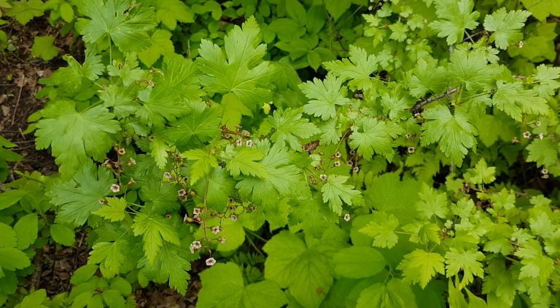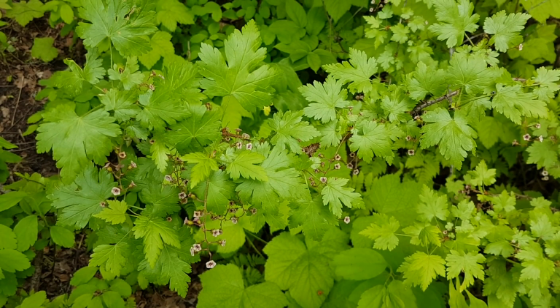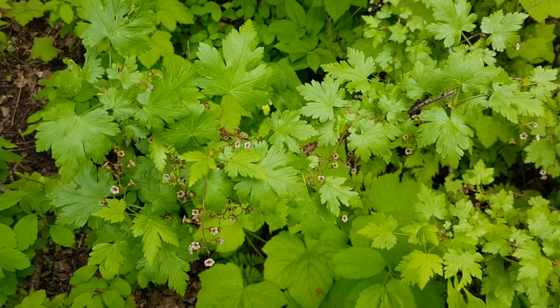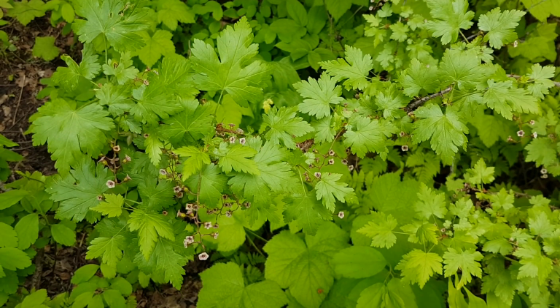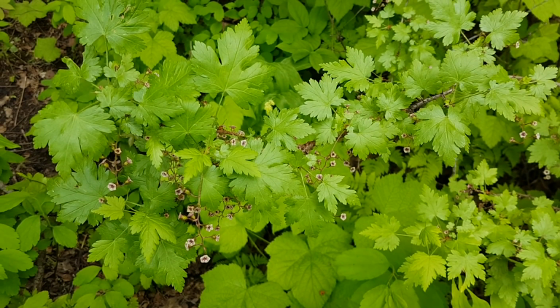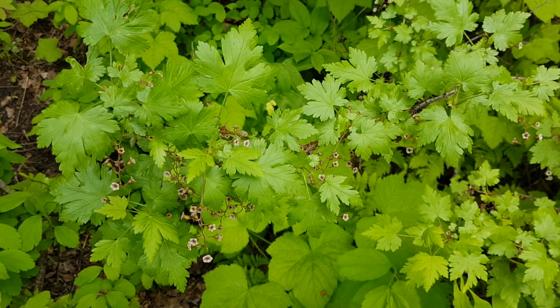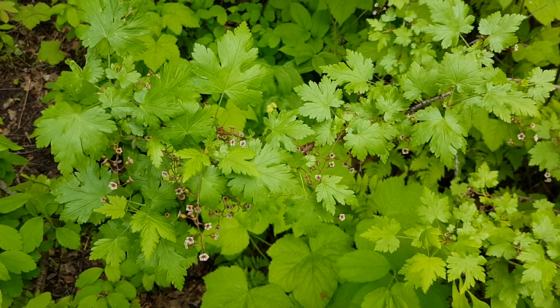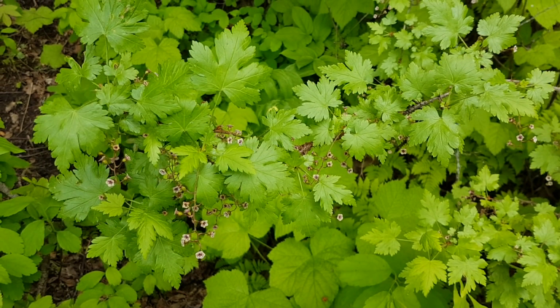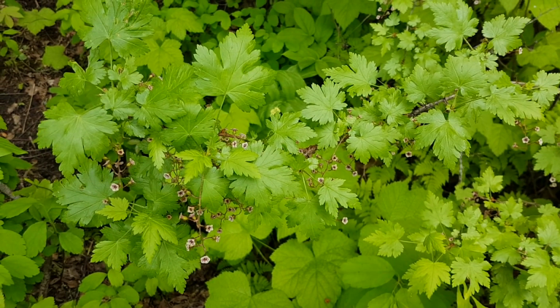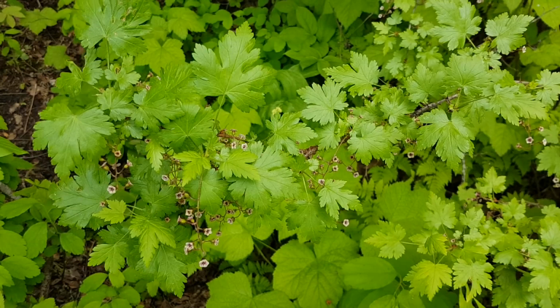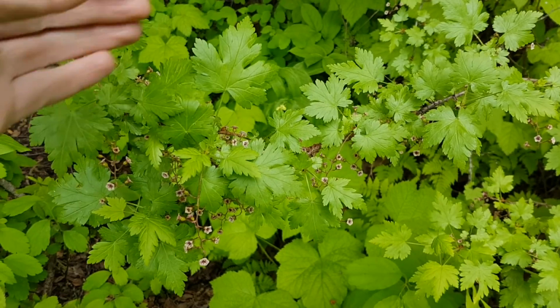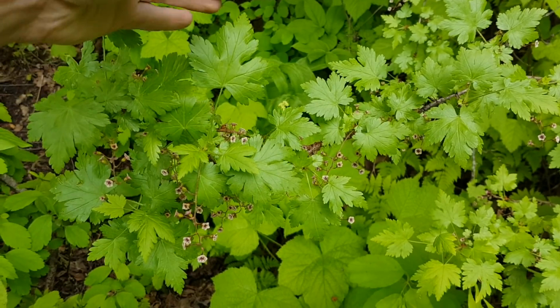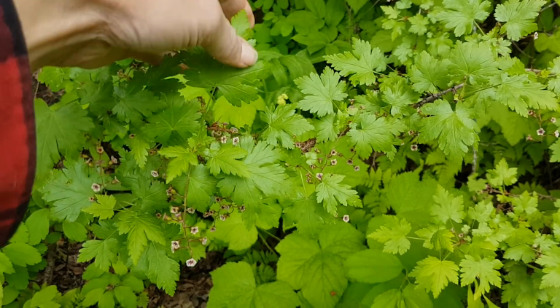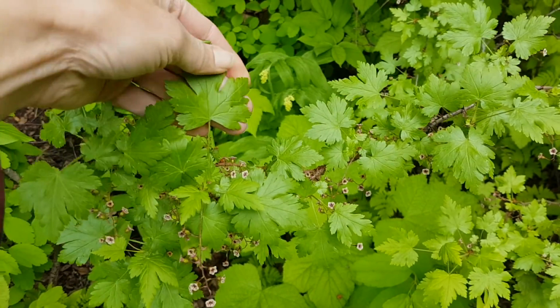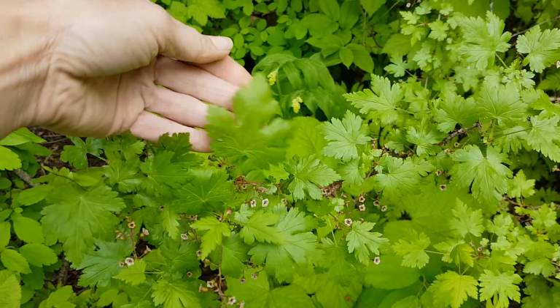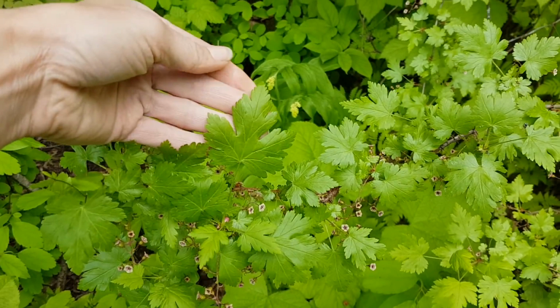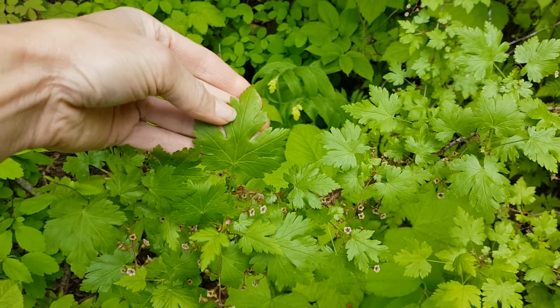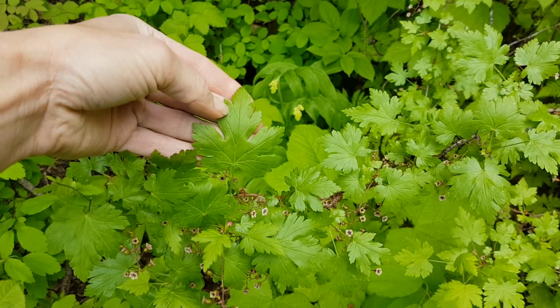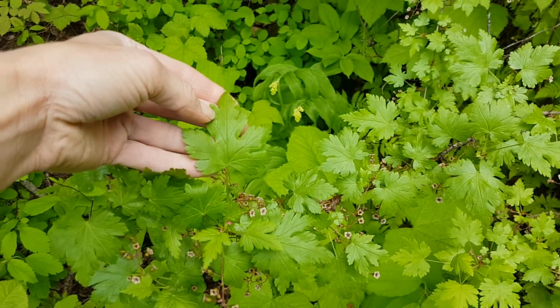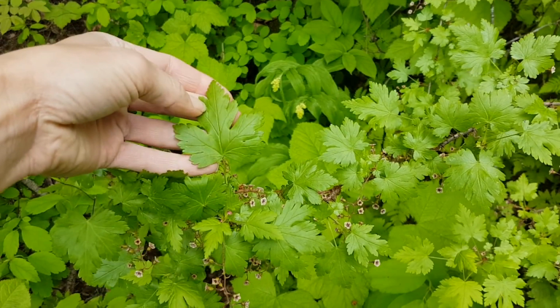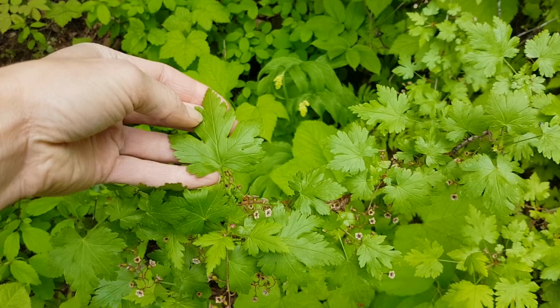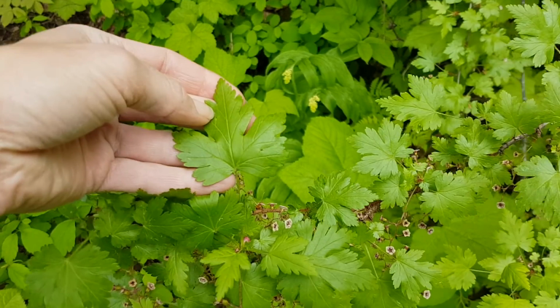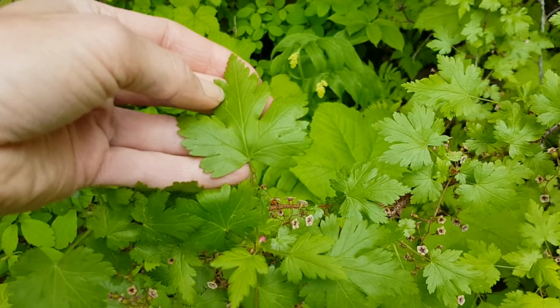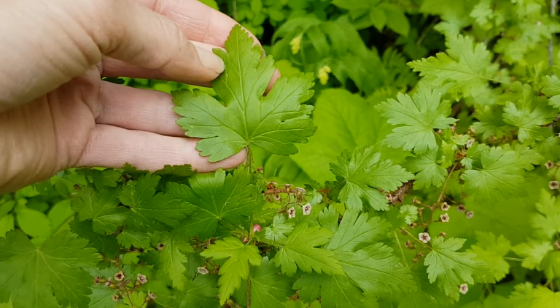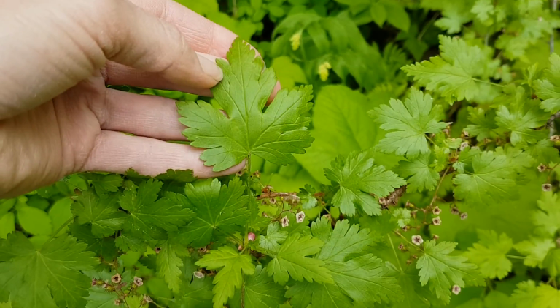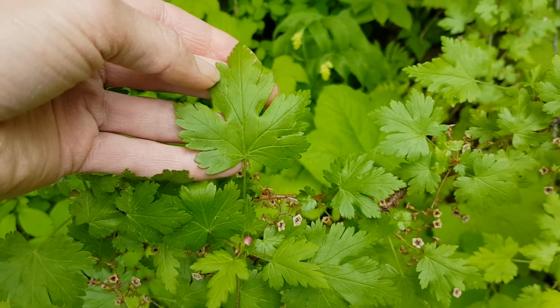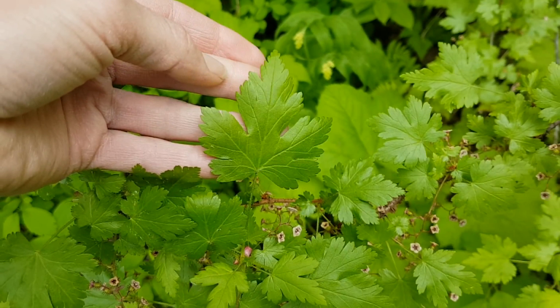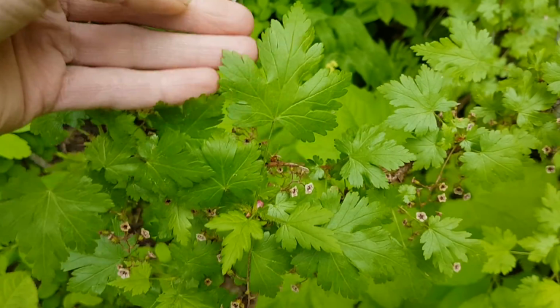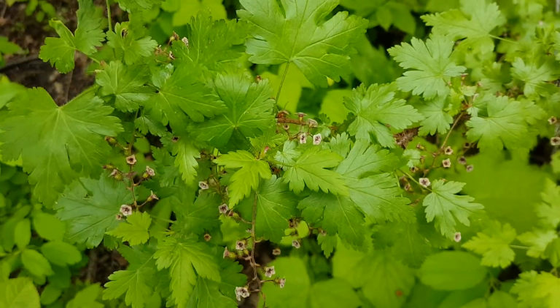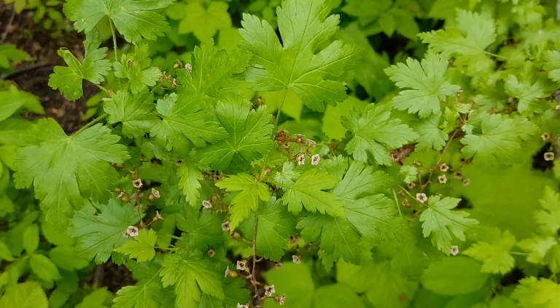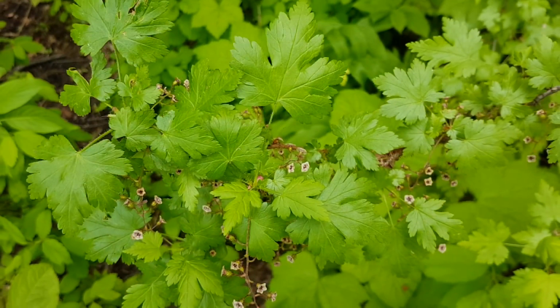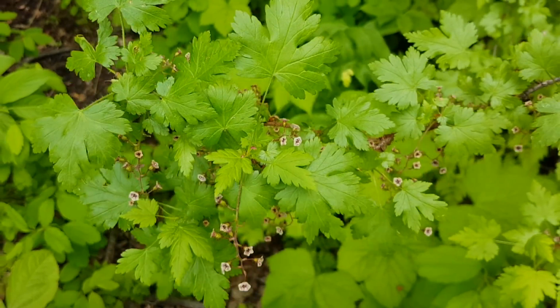Here we have an example of a Ribes species, or black gooseberry. The leaves are kind of maple-shaped but with a lot more lobing around the margins or edges — so kind of wavy lobed.